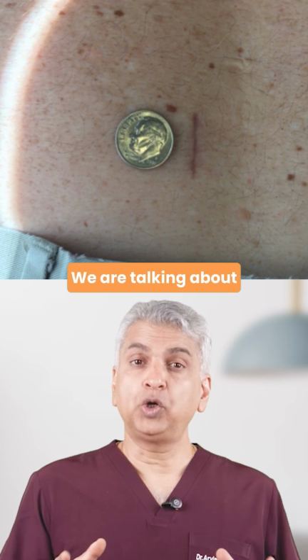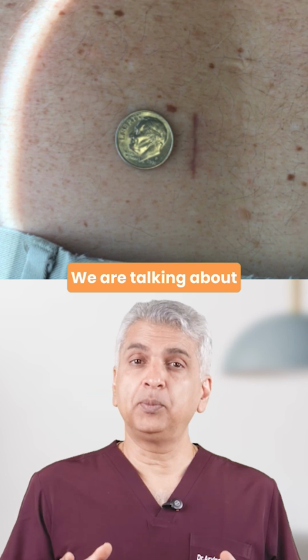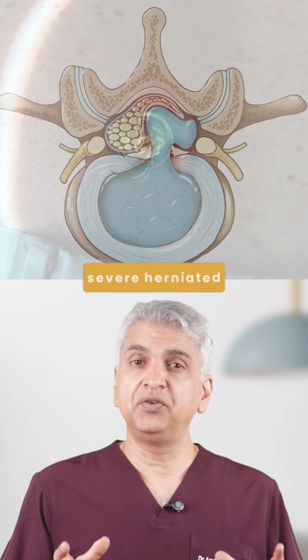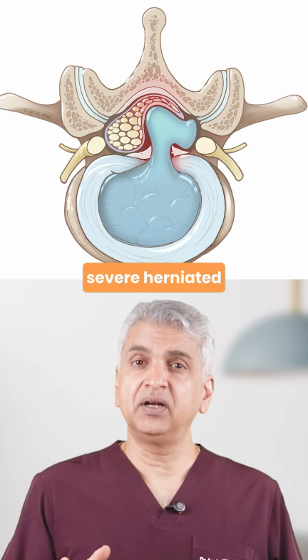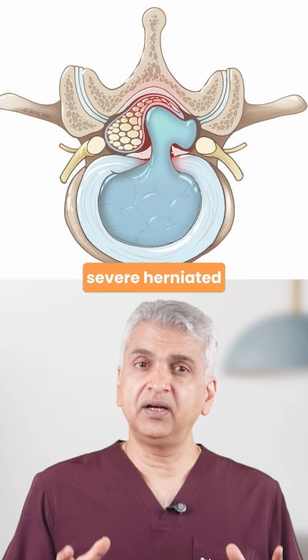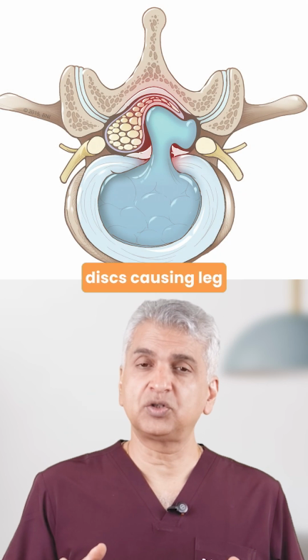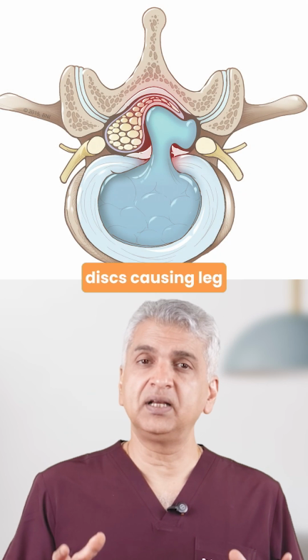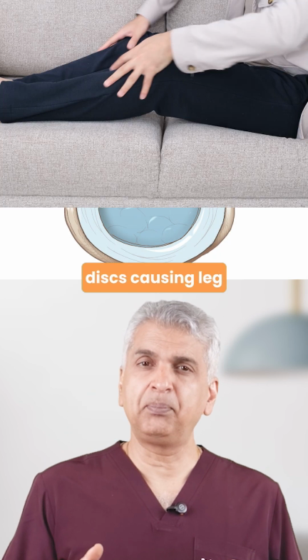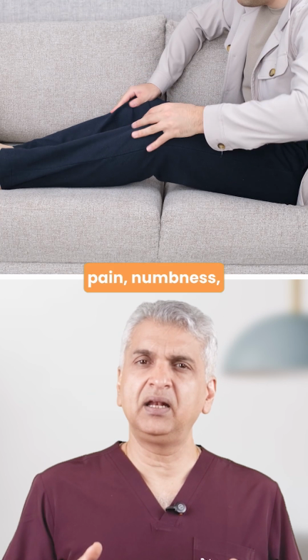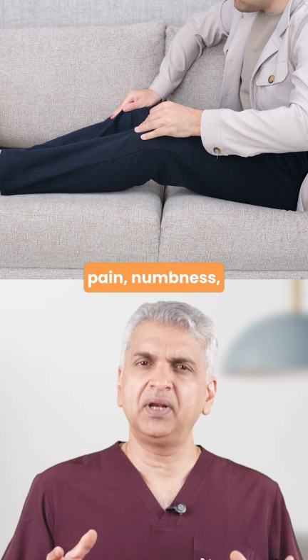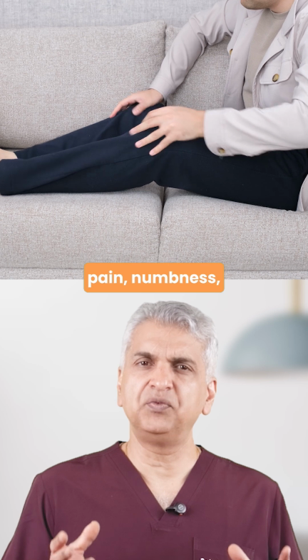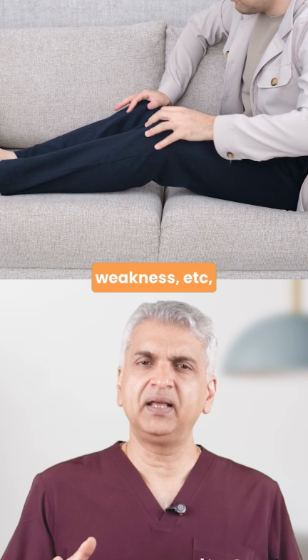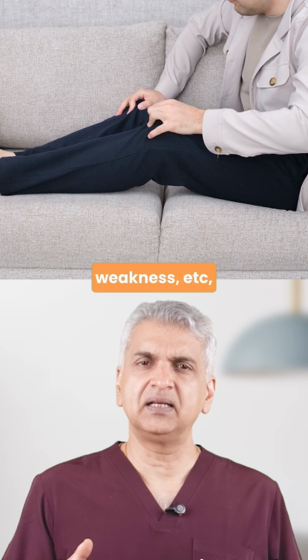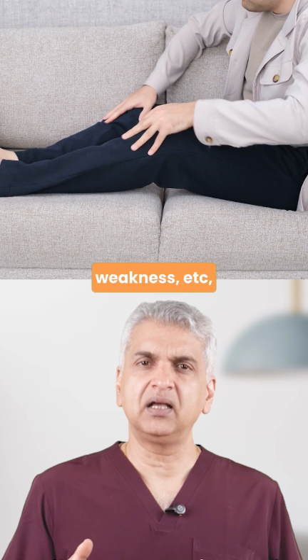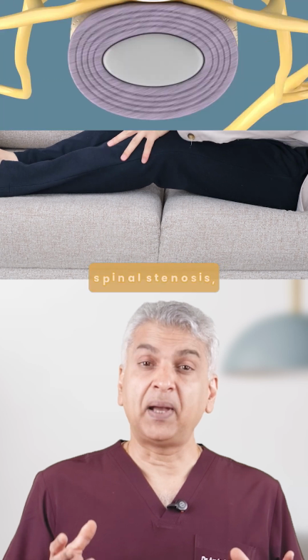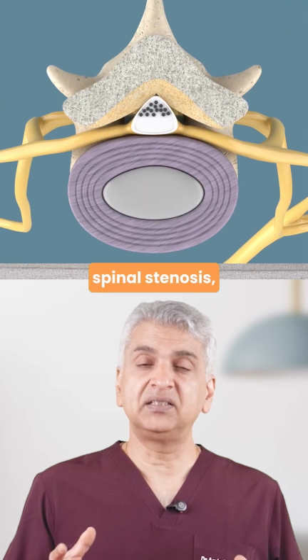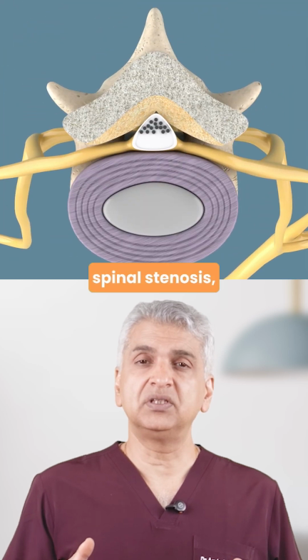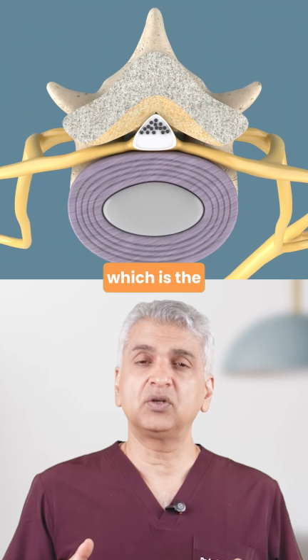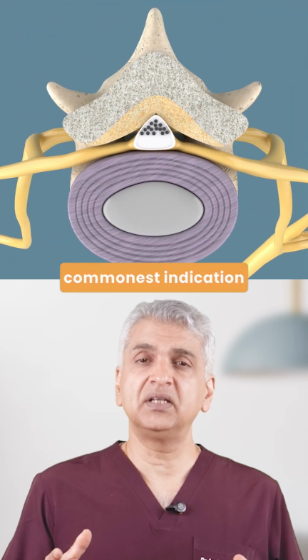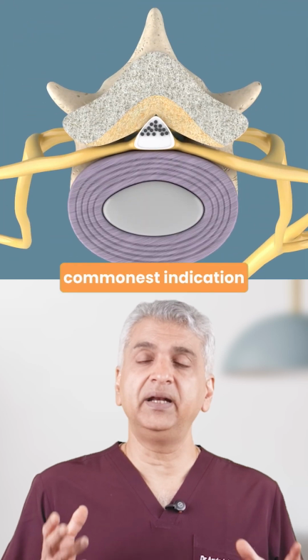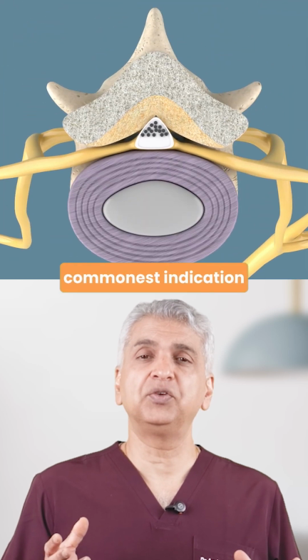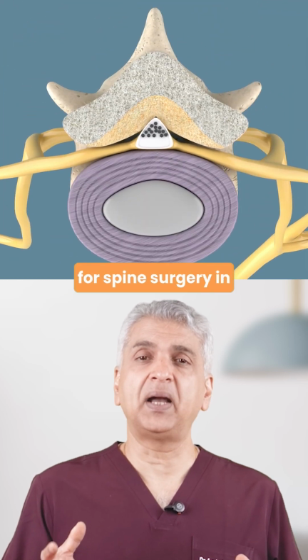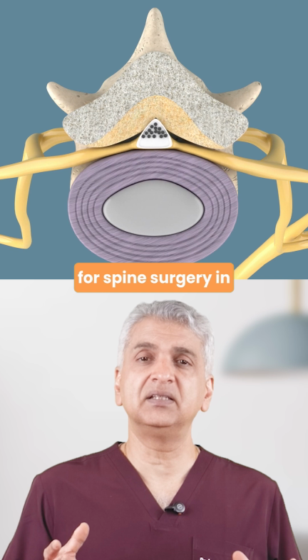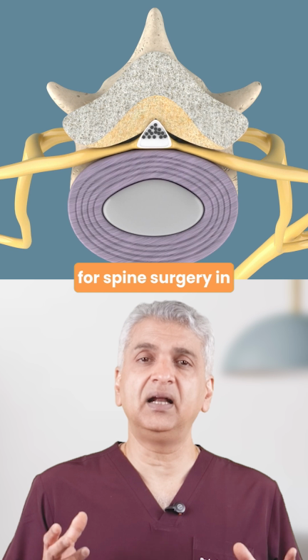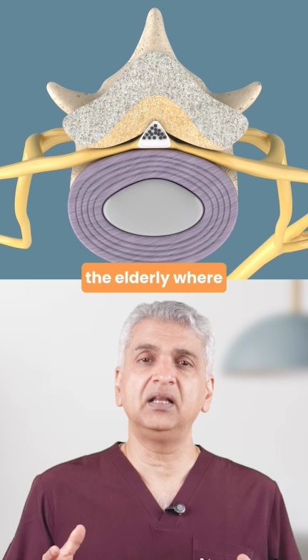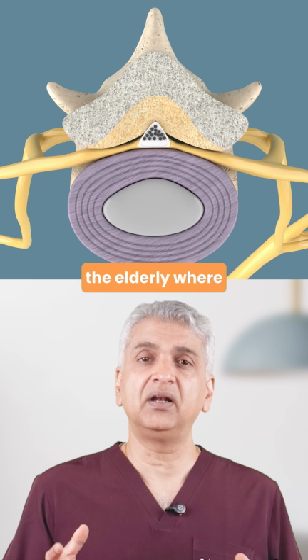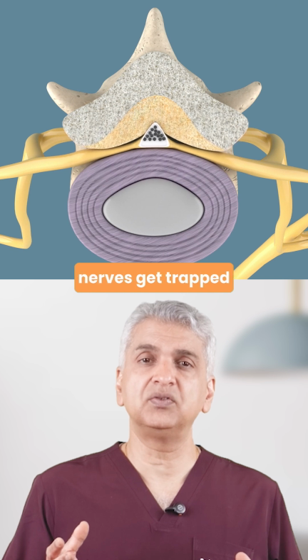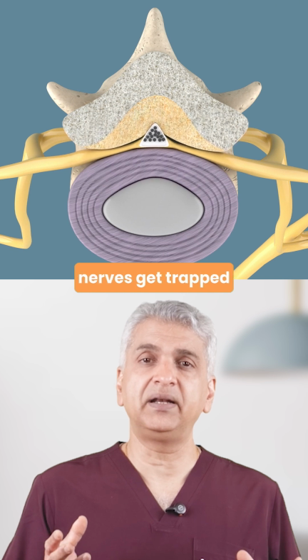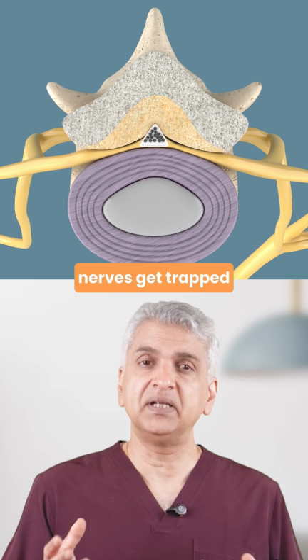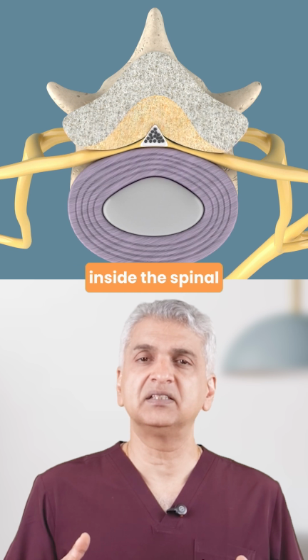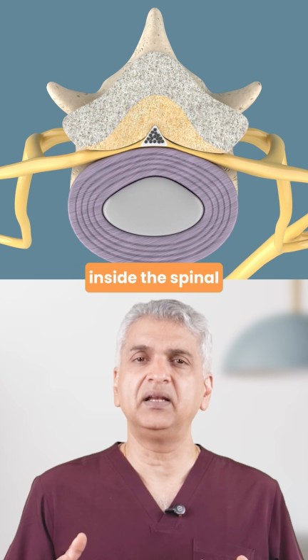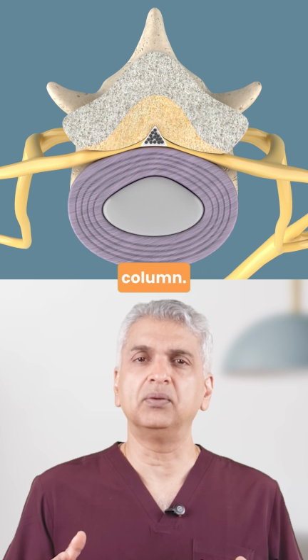We are talking about severe herniated discs causing leg pain, numbness, weakness, etc. Spinal stenosis, which is the commonest indication for spine surgery in the elderly, where nerves get trapped inside the spinal column.